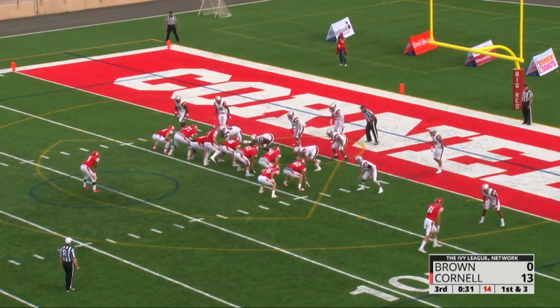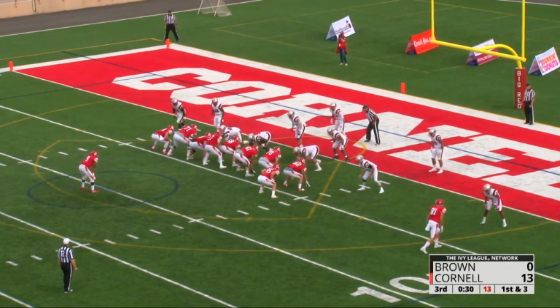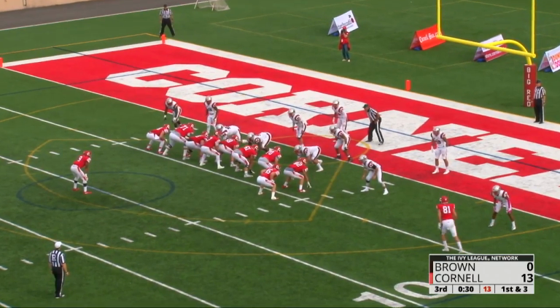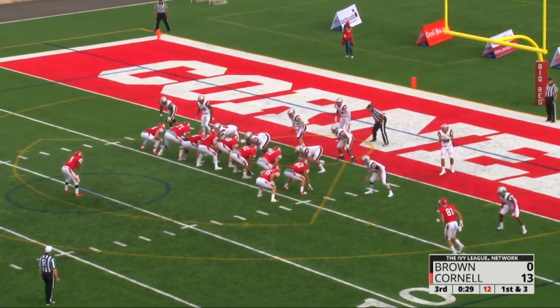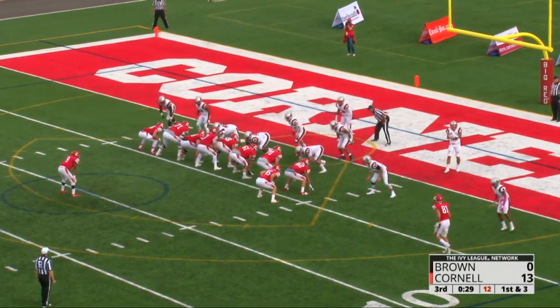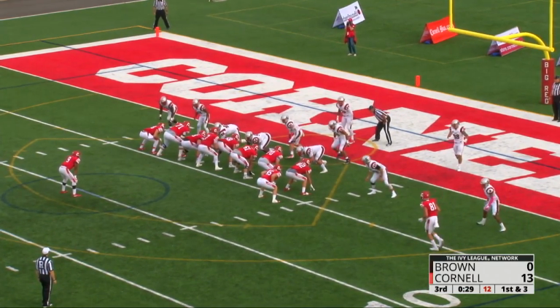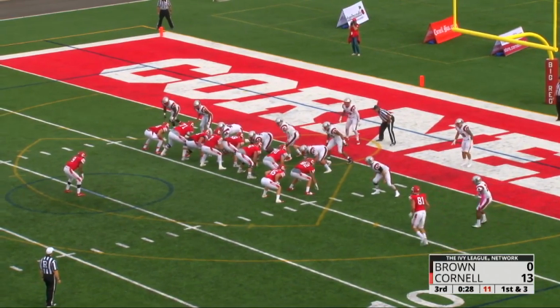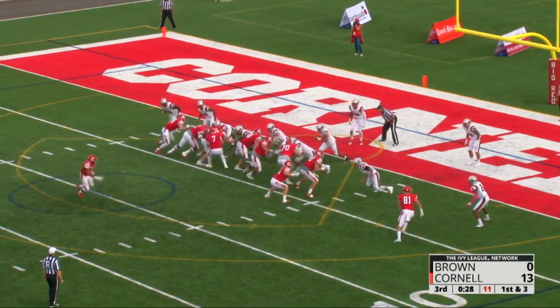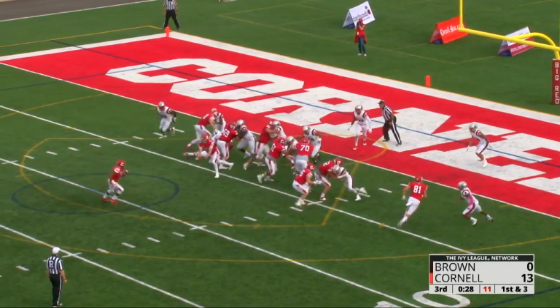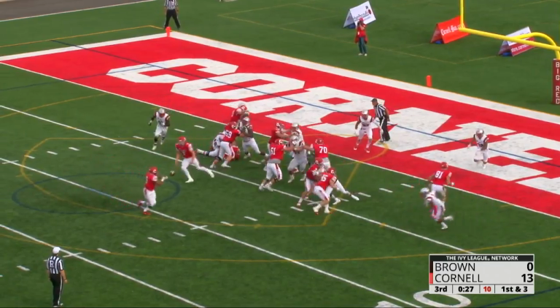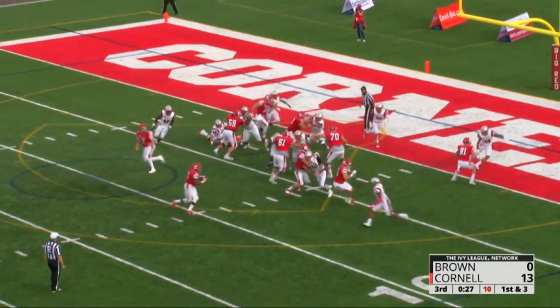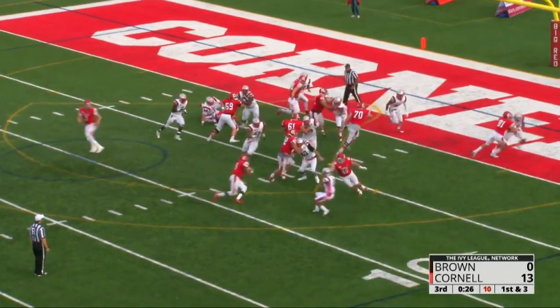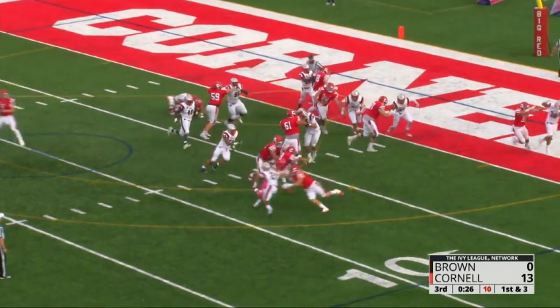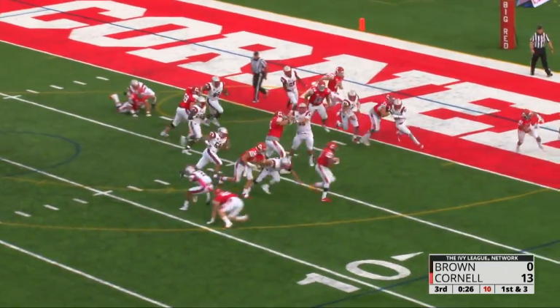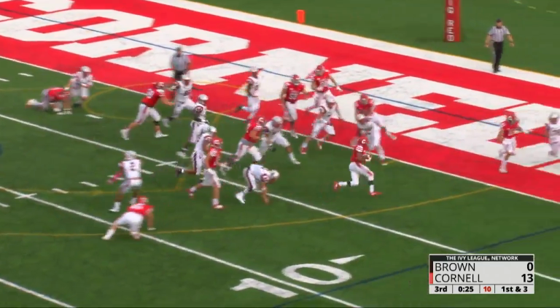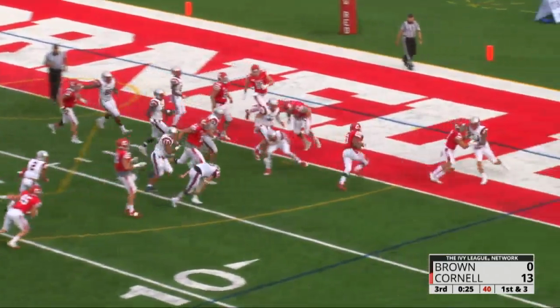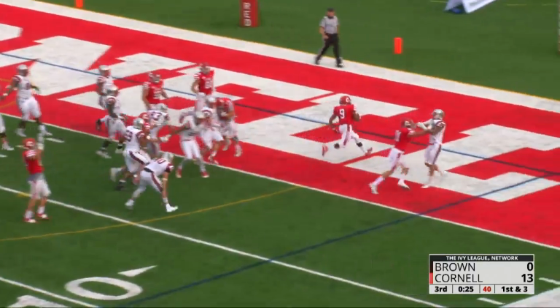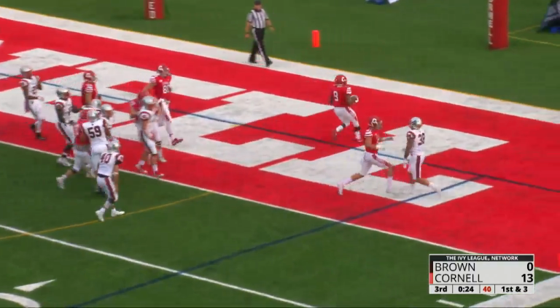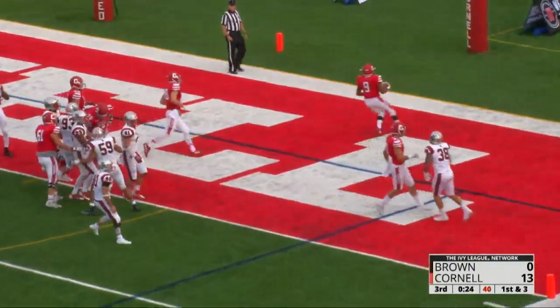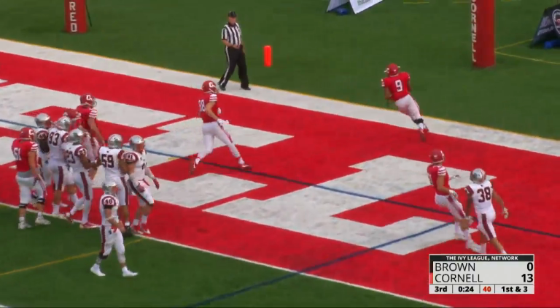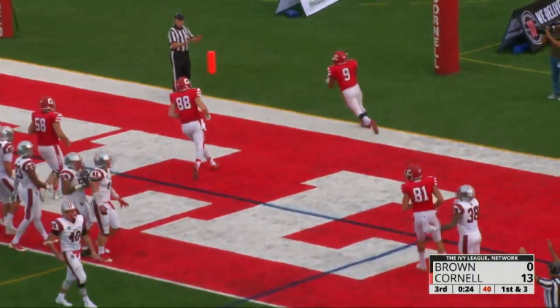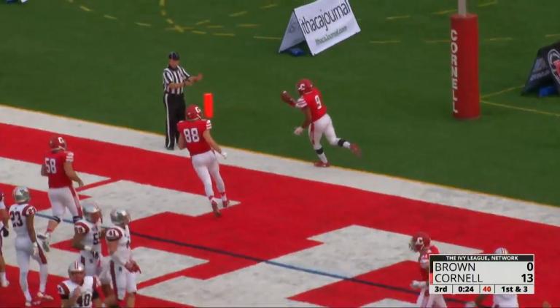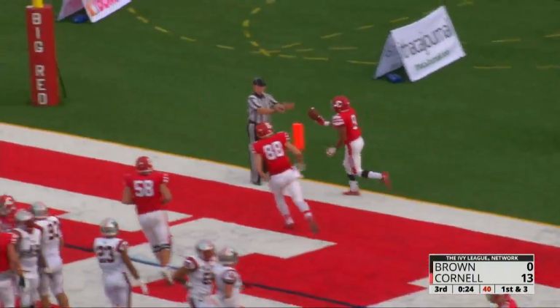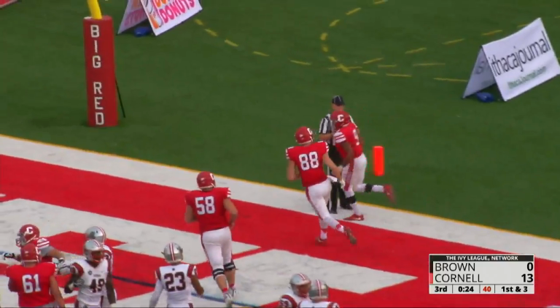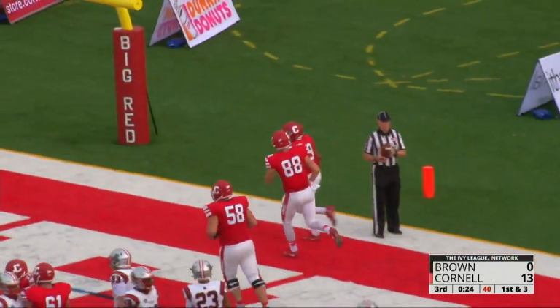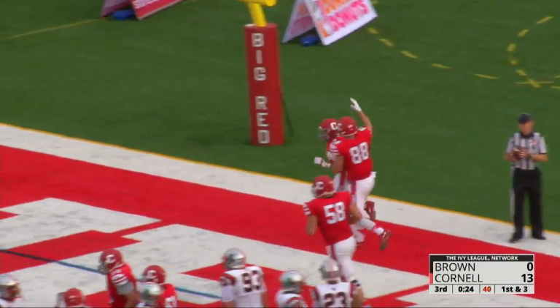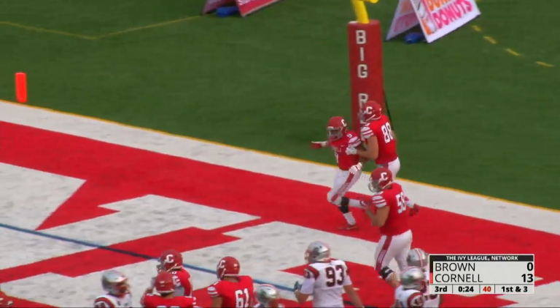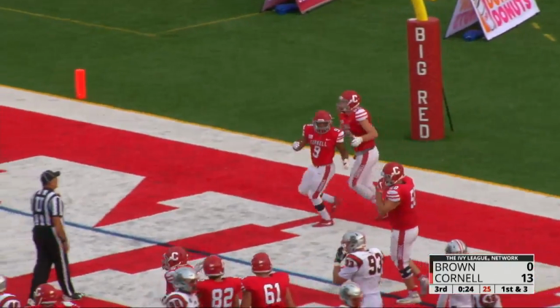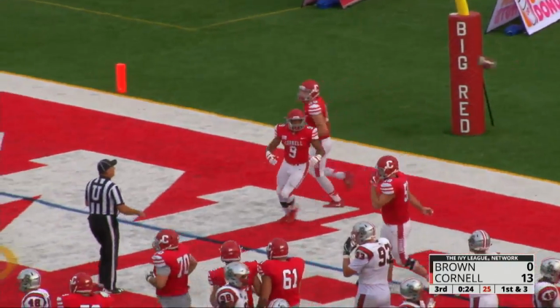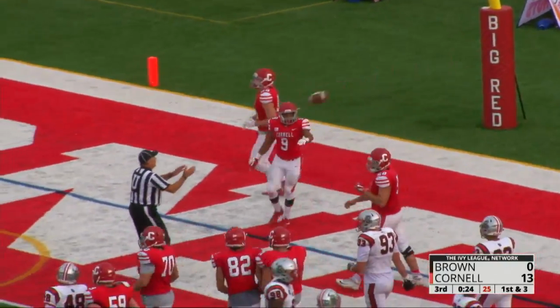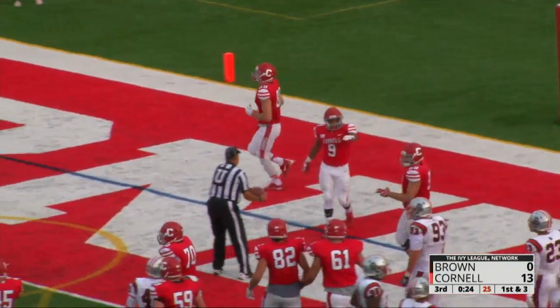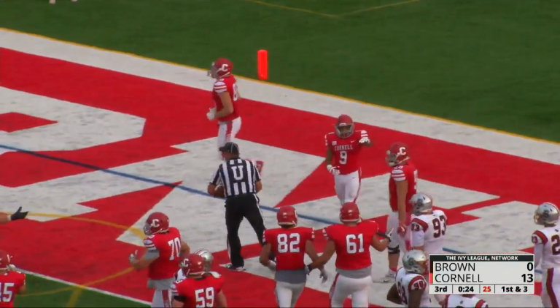First and goal from the three. Banks under center, toss it to Walker — running to the right, he's gonna go in from three yards out for a rushing touchdown.